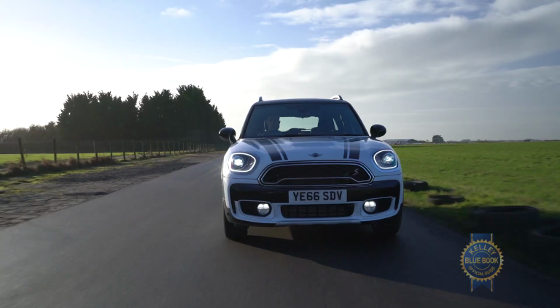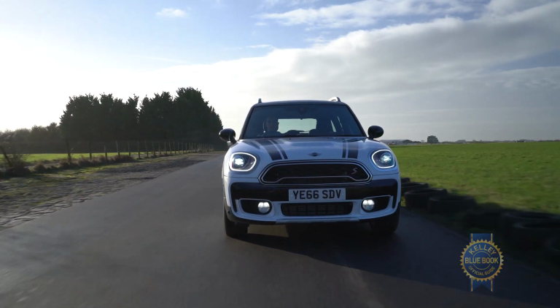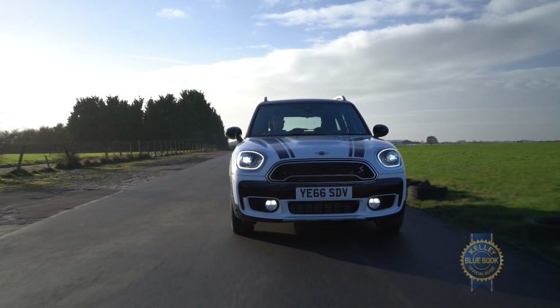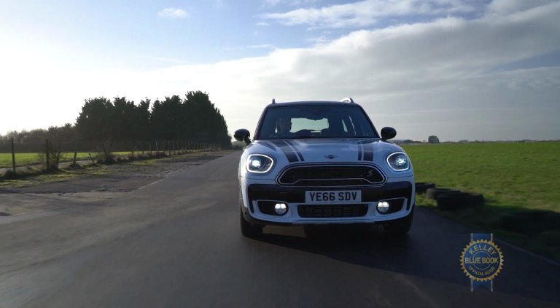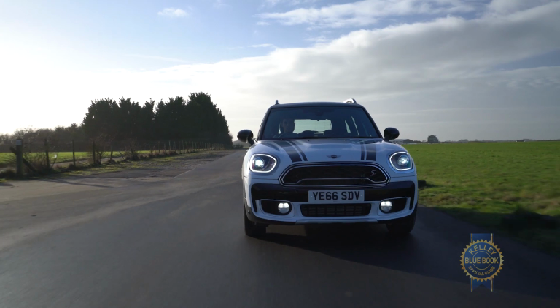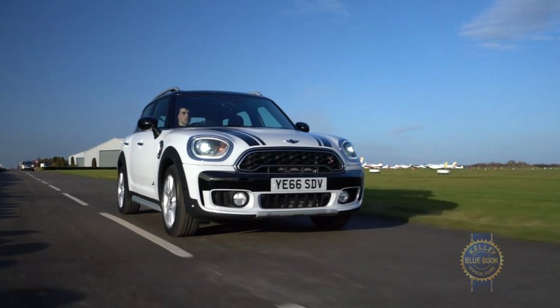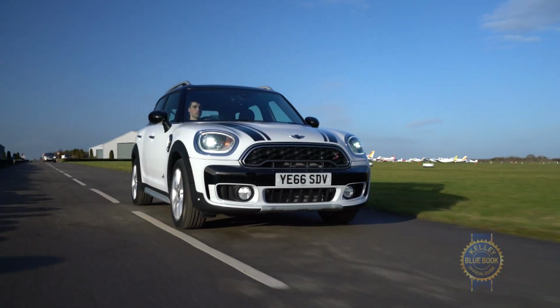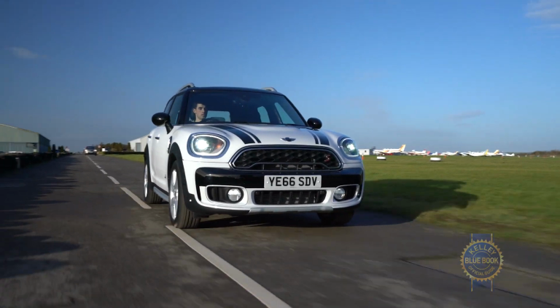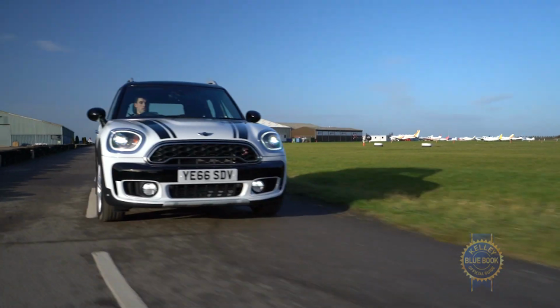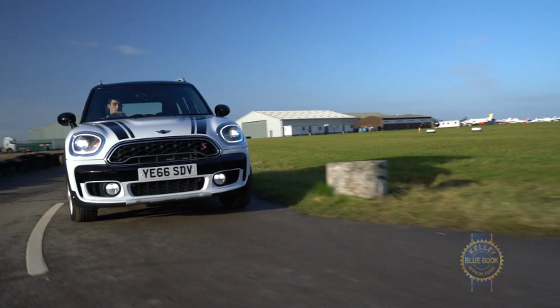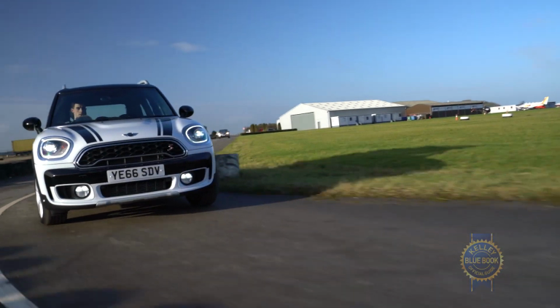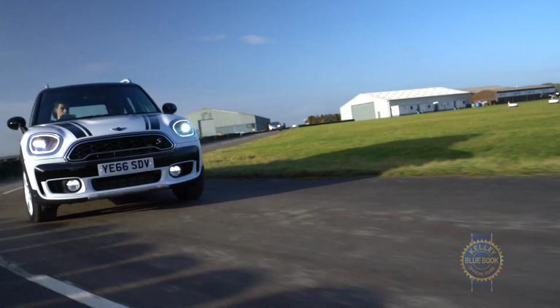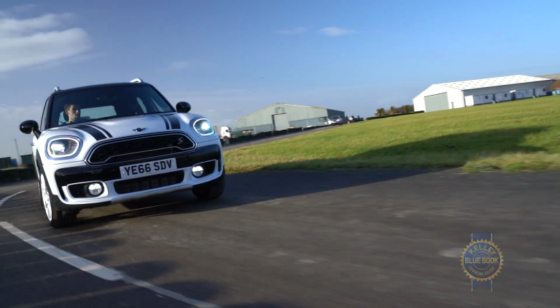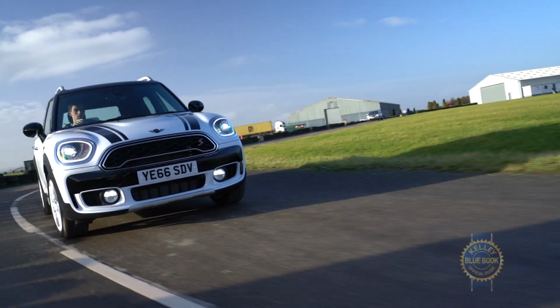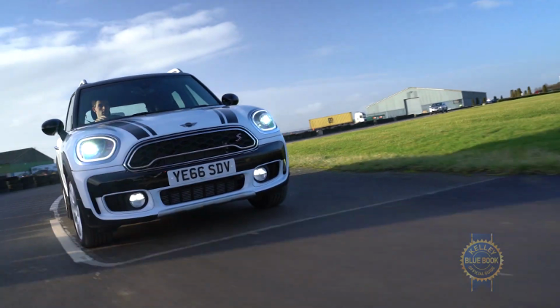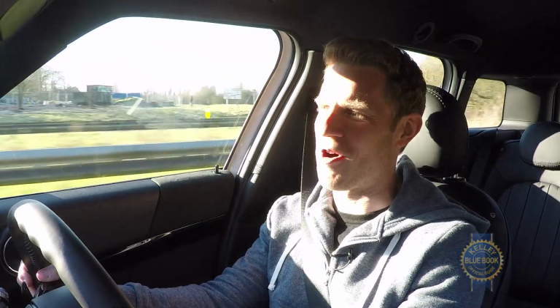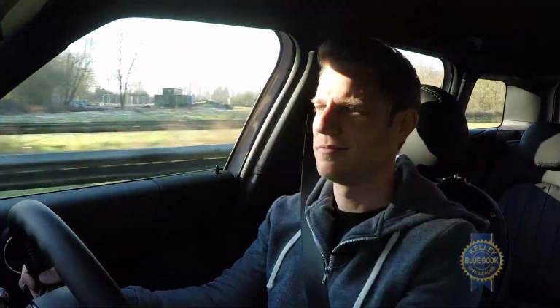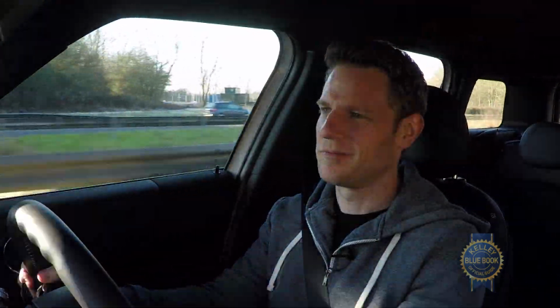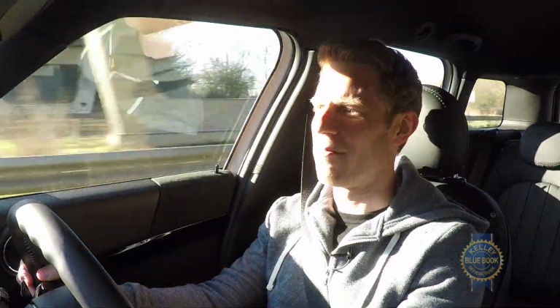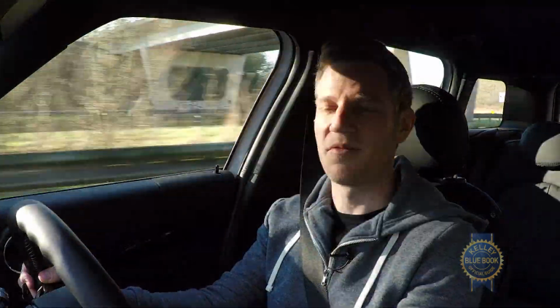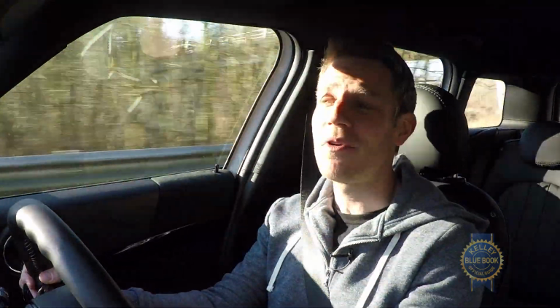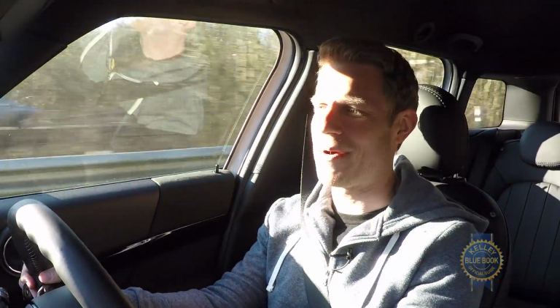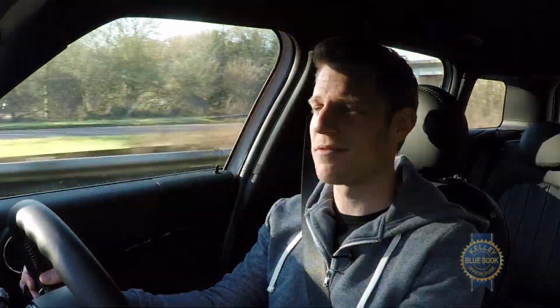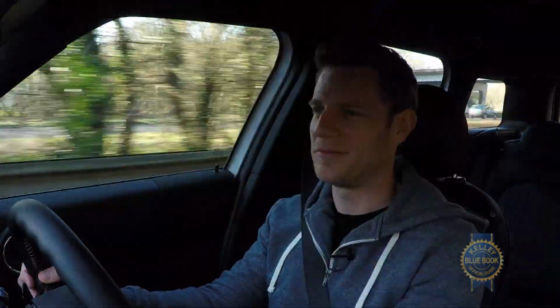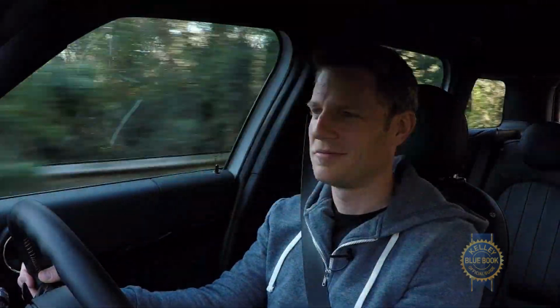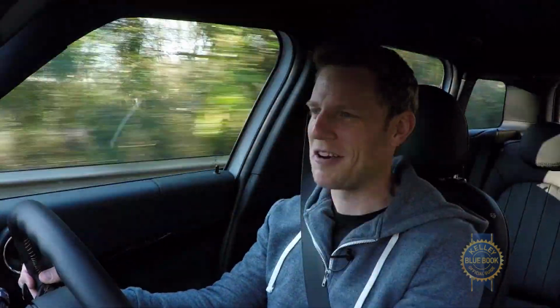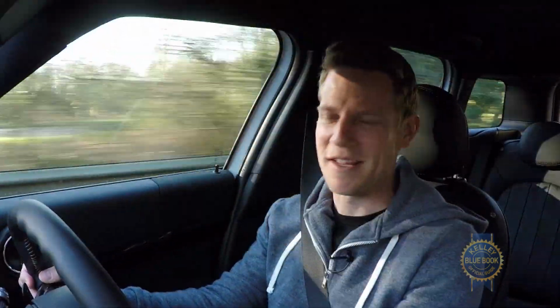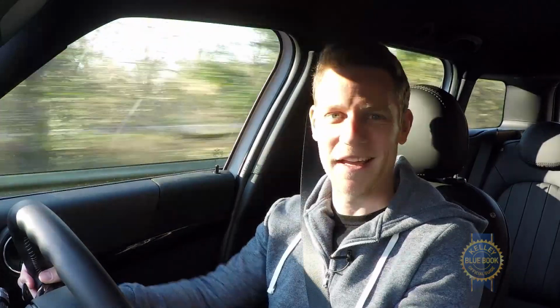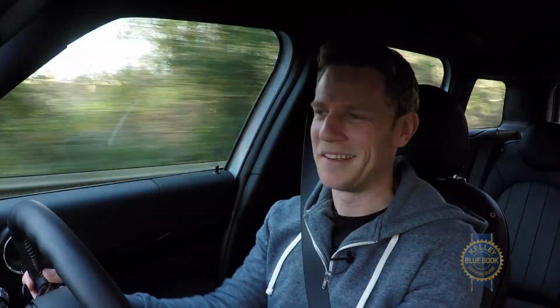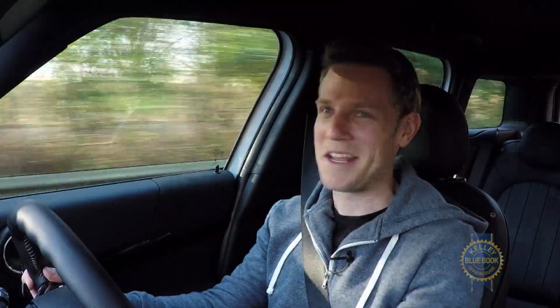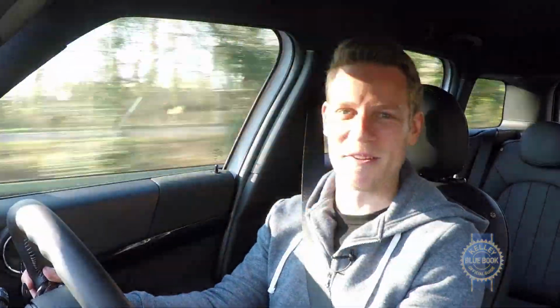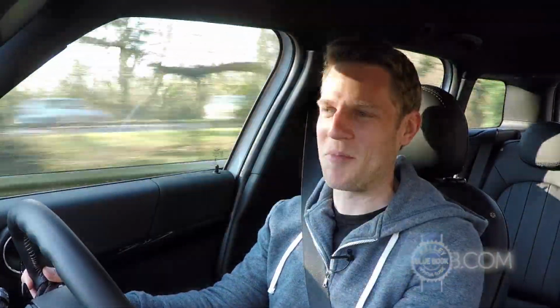I've been driving around England's beautiful roadways now for many hours, and I feel just fine. I could do this for hours and hours more, although I might need some figgy pudding to power me through. I don't even know — is that a thing? Is England still into figgy pudding?